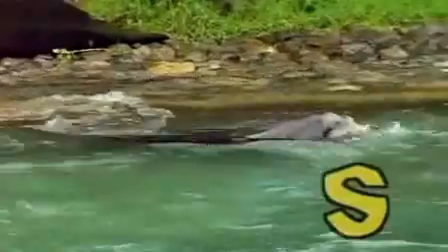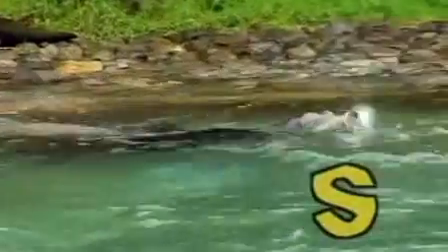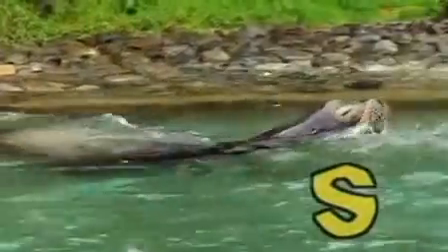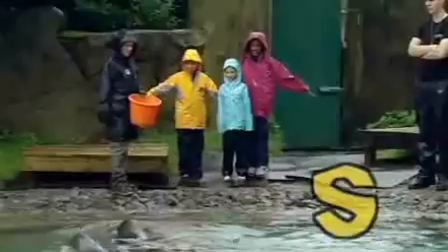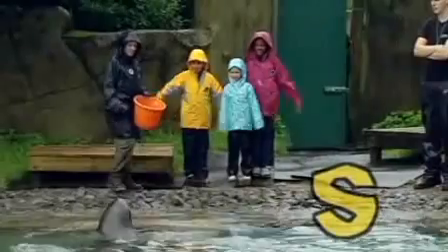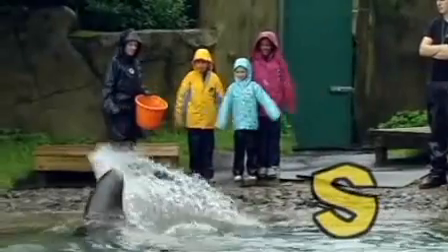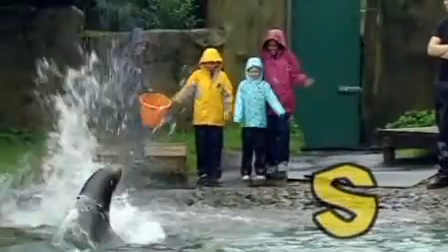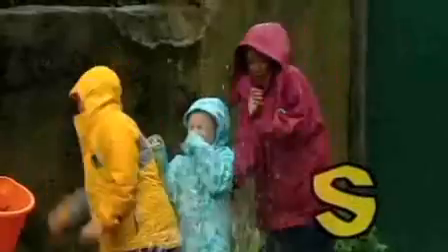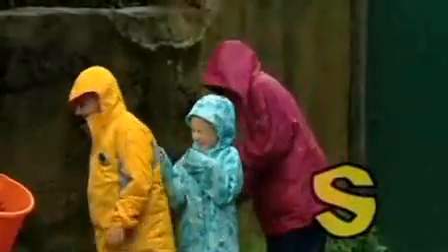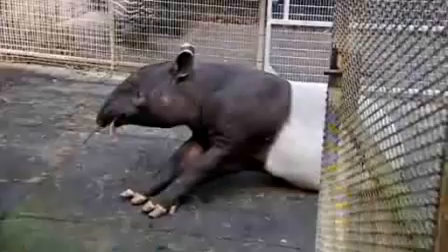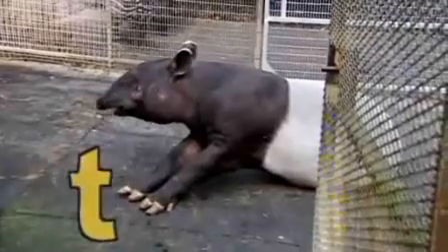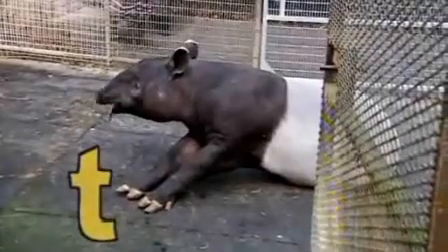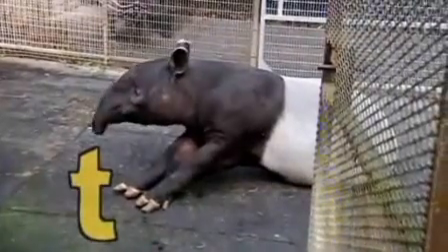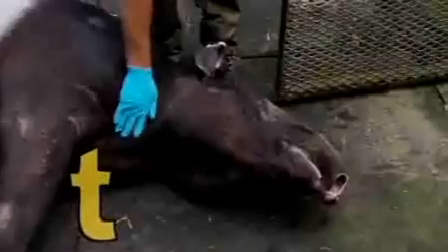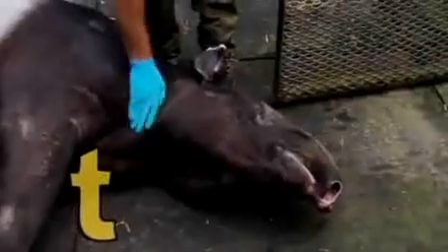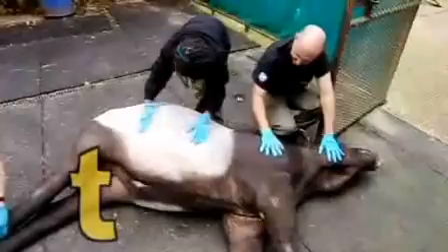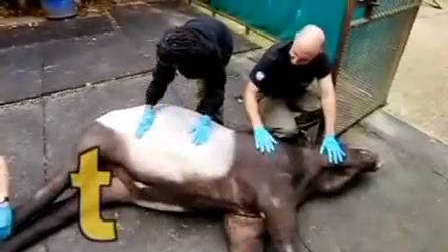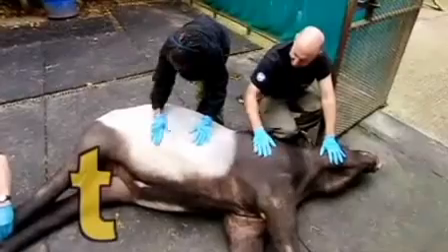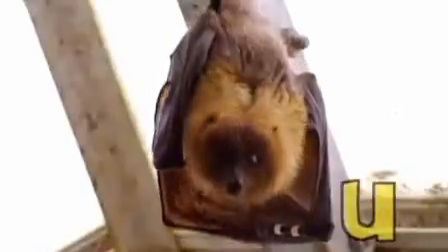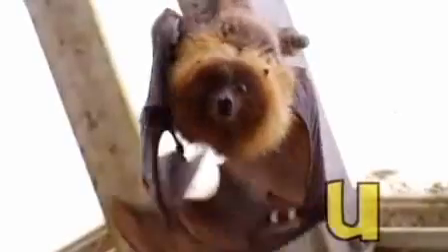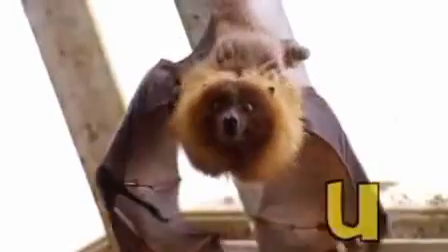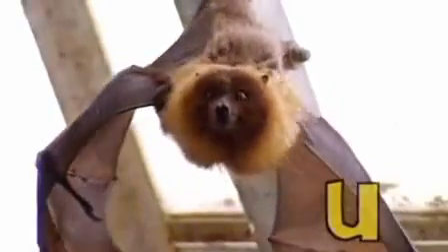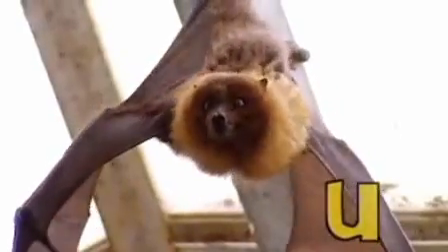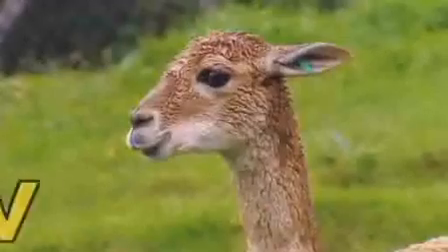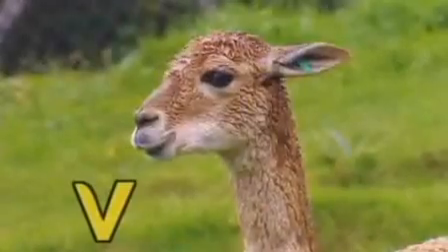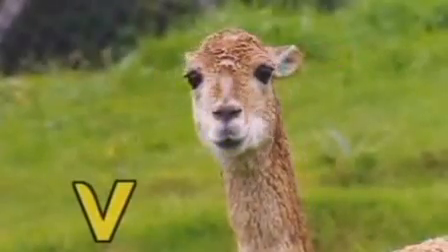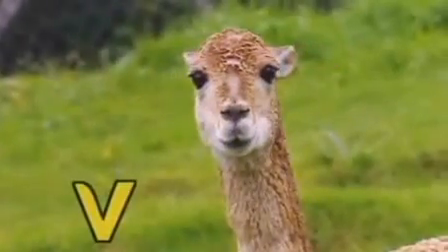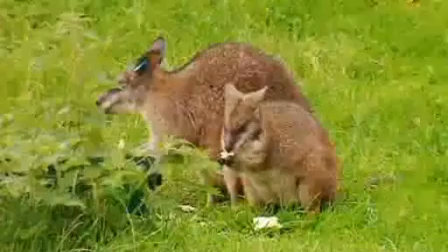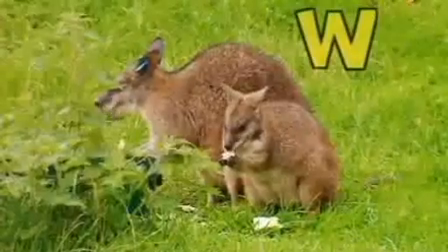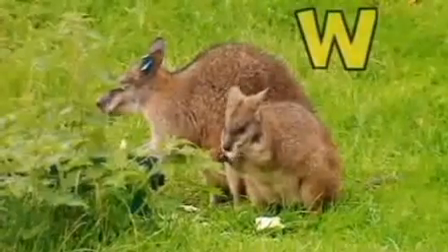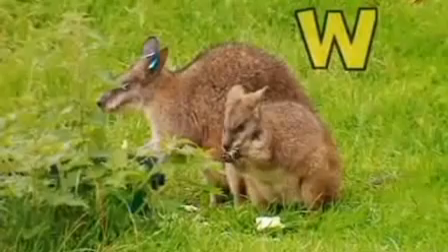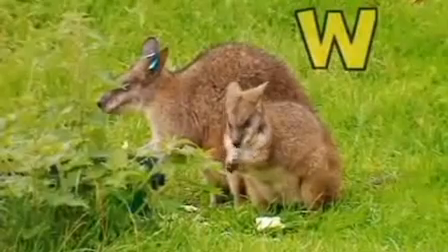S is for the sea lion, who loves swimming and splashing. T is for the tapir, who prefers the tickled tom. U is for upside down. V is for vicuña. W is a wallaby.